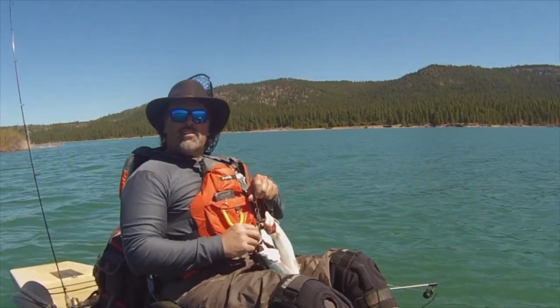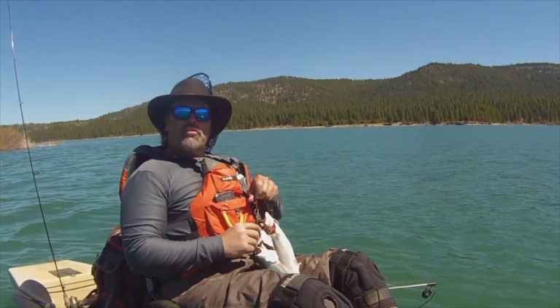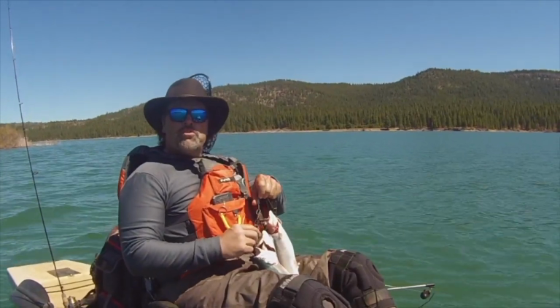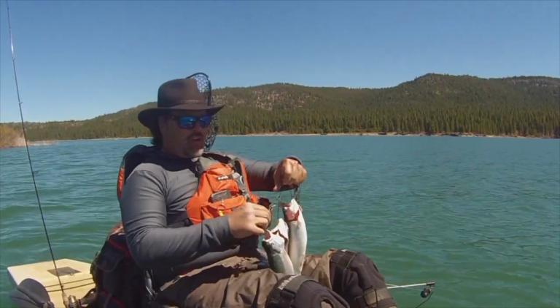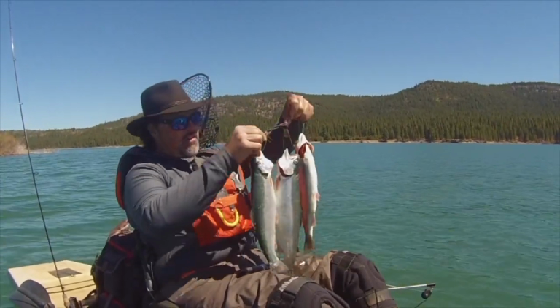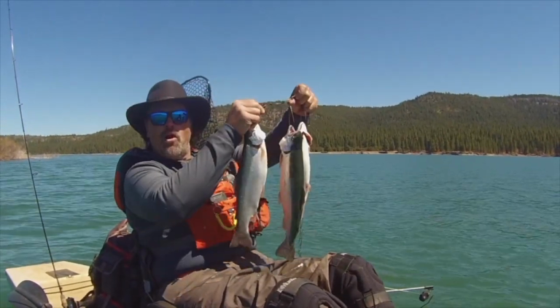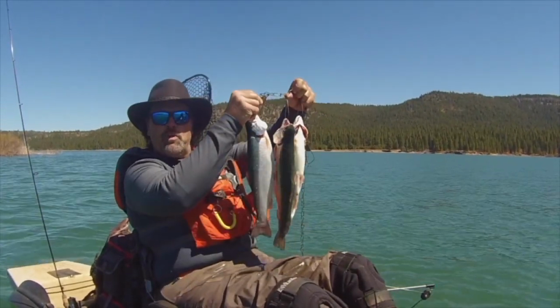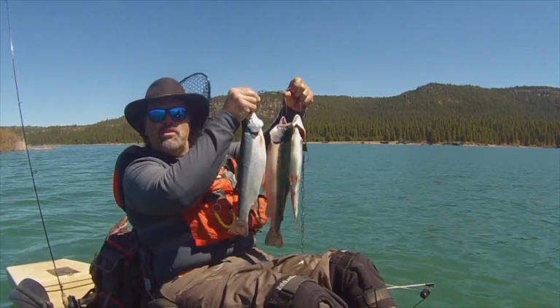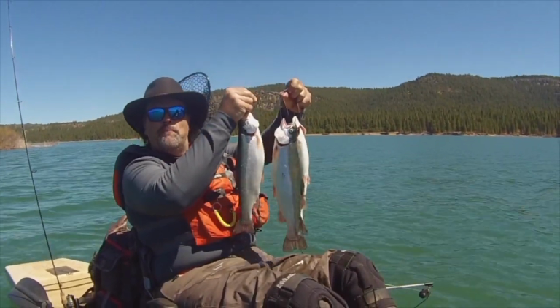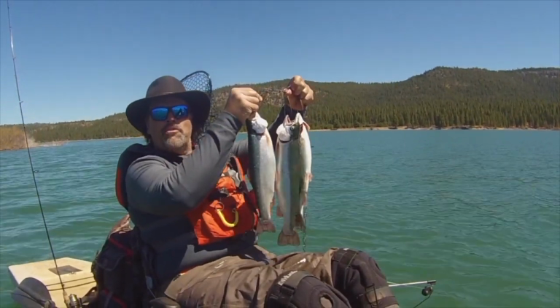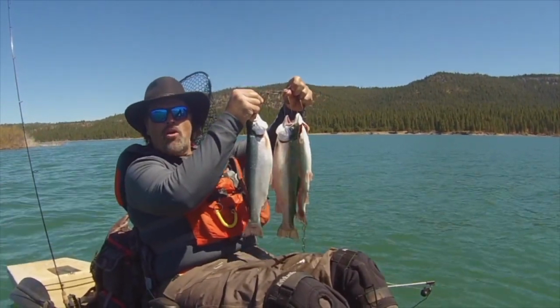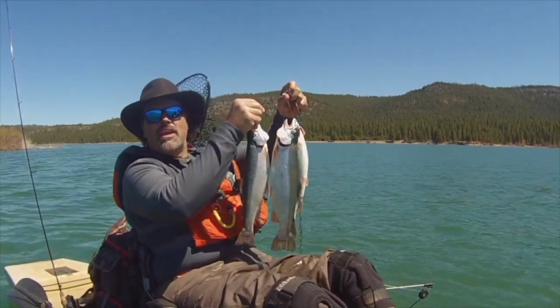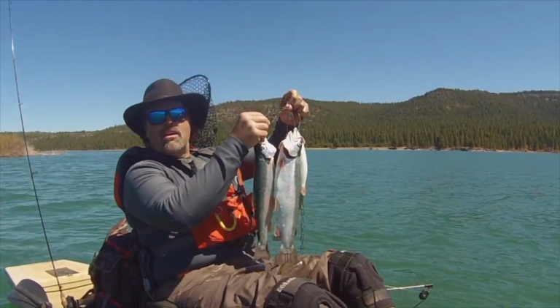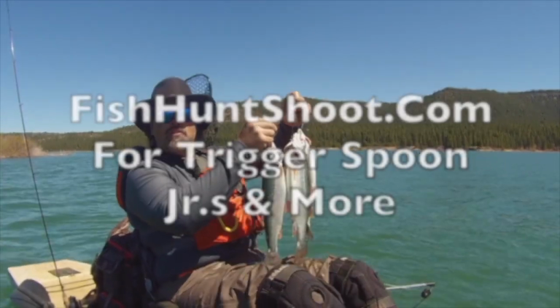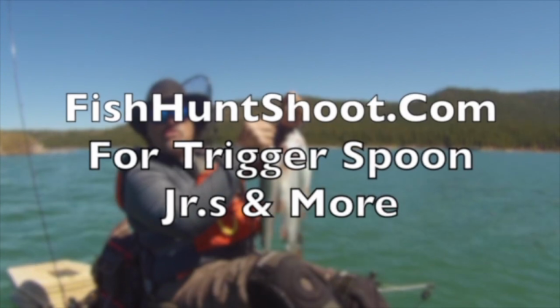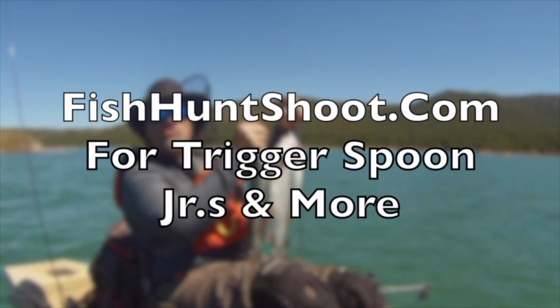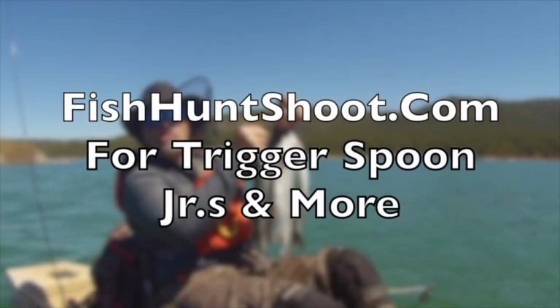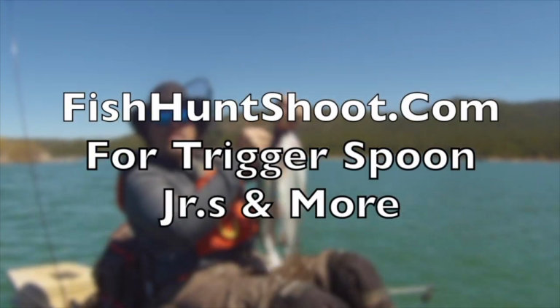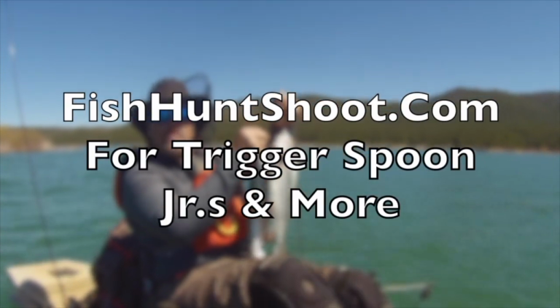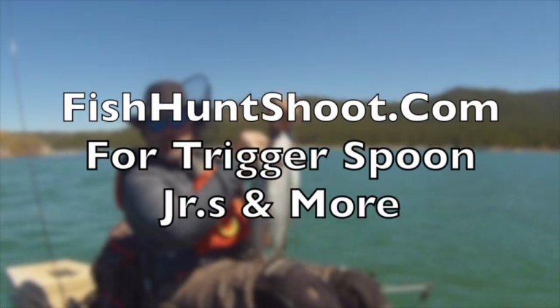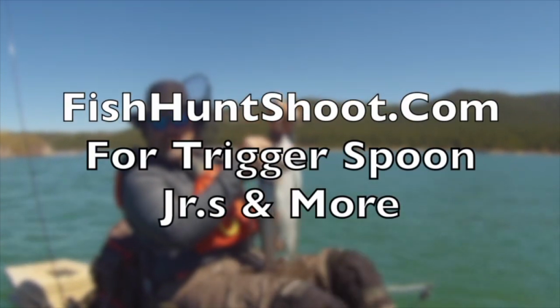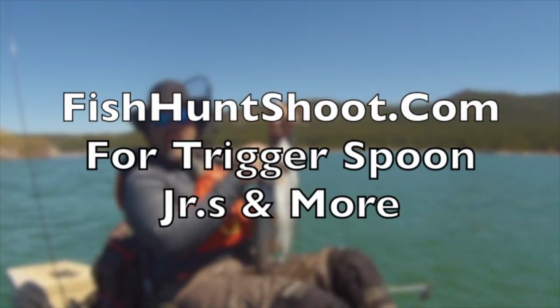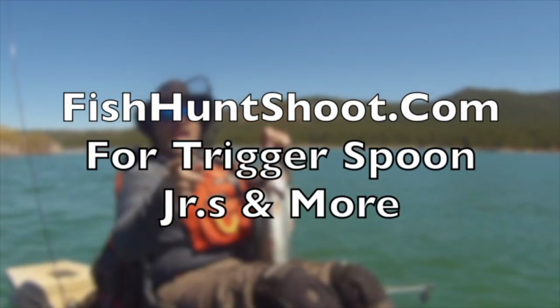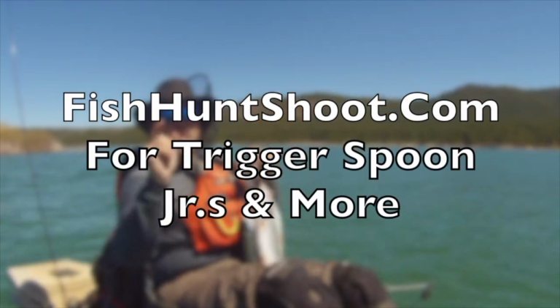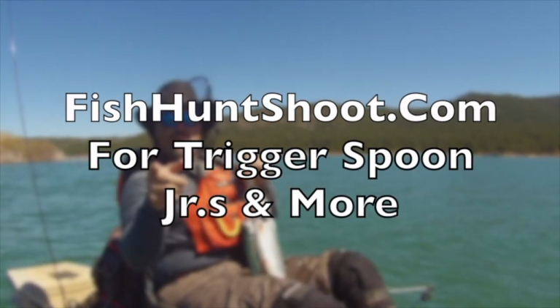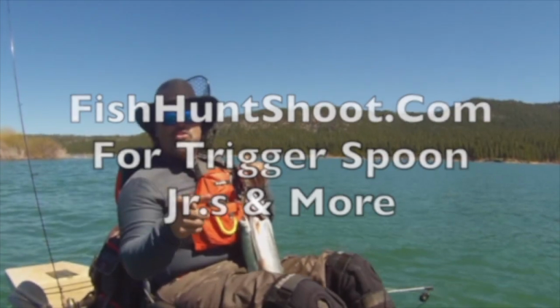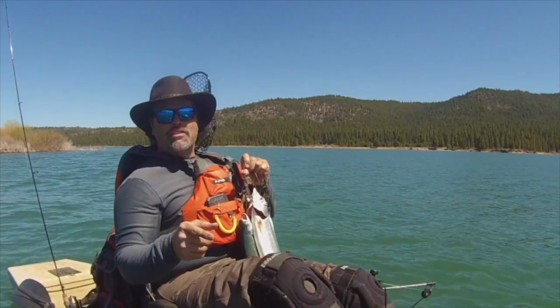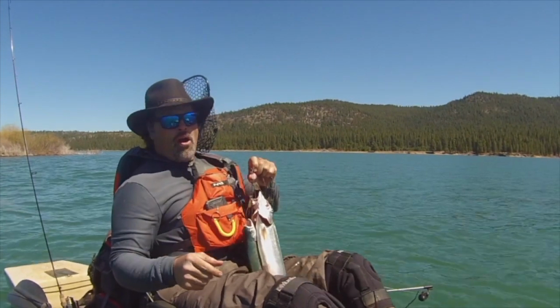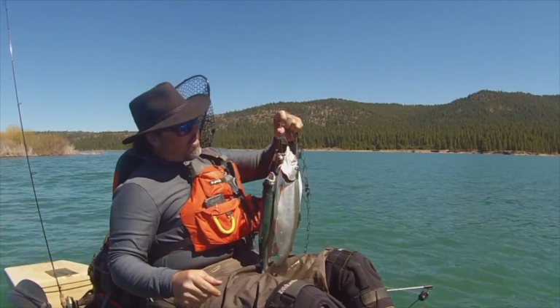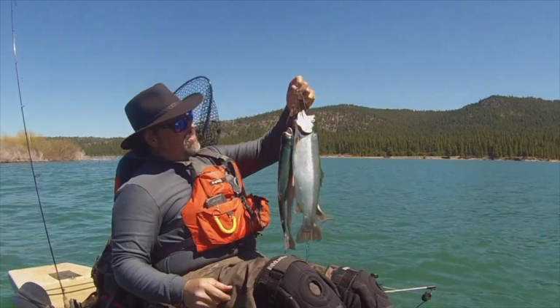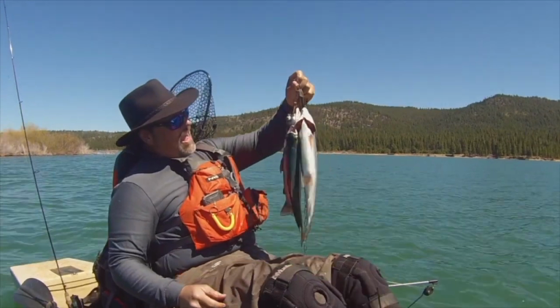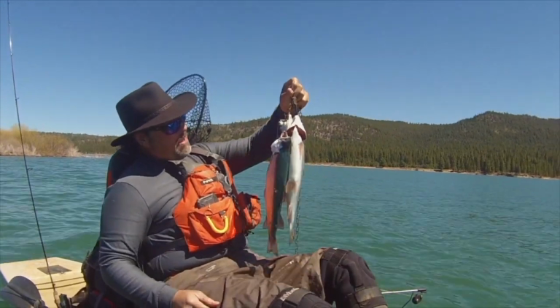The Trigger Spoon Jr. — small spoon, big results. Get on over to fishhuntshoot.com and get yours today and you'll be yelling fish on tomorrow. Just like that baby.